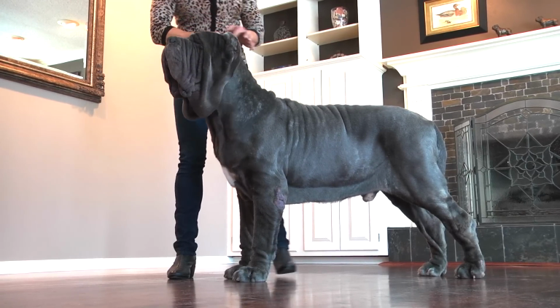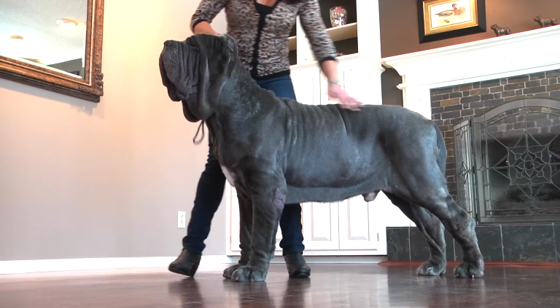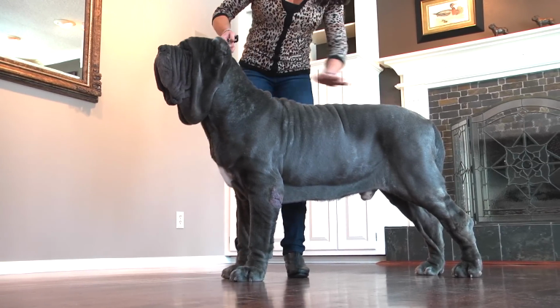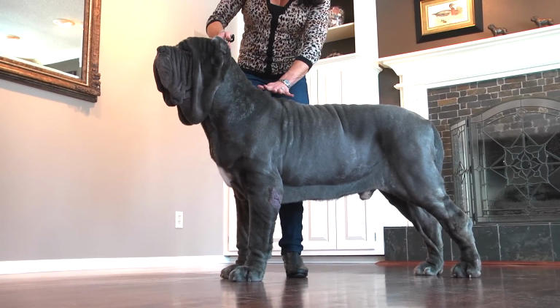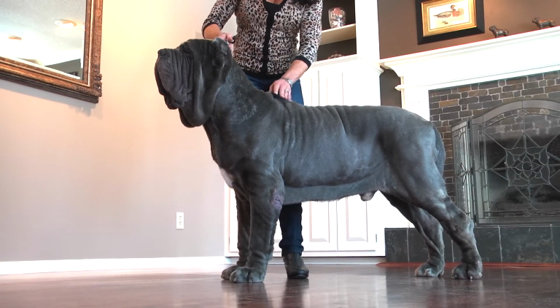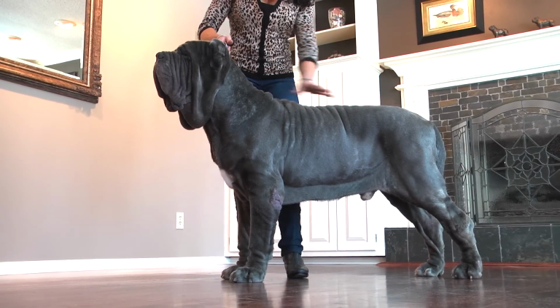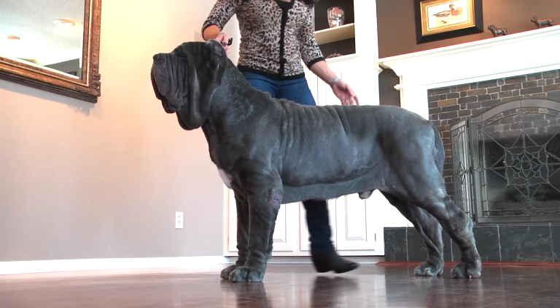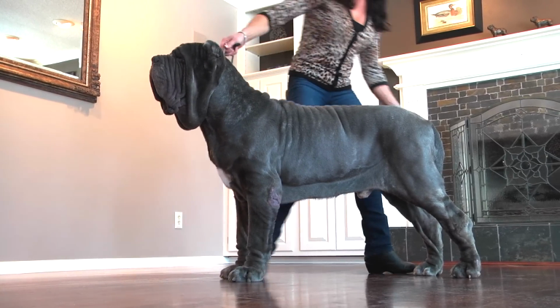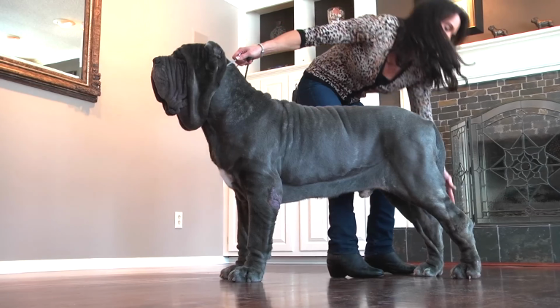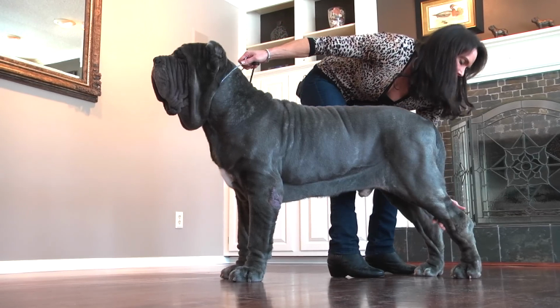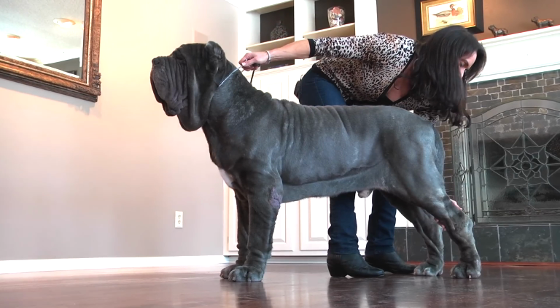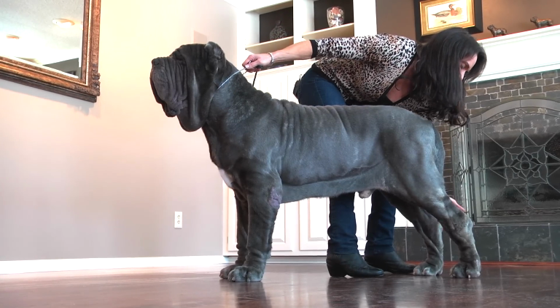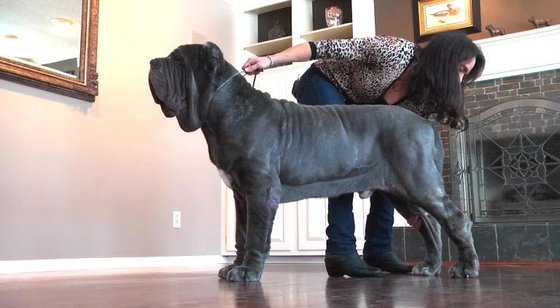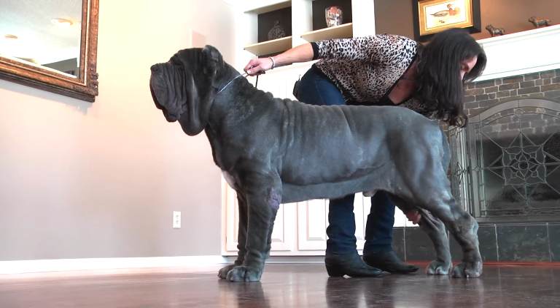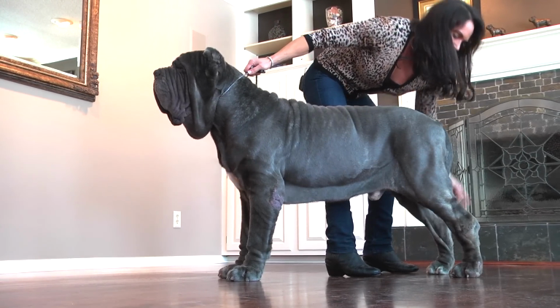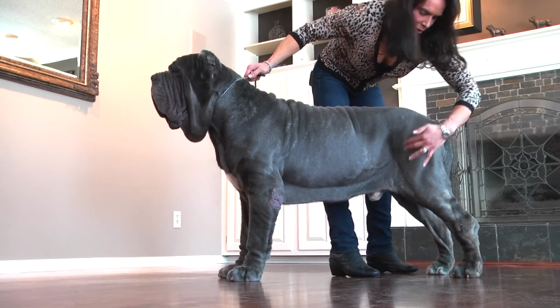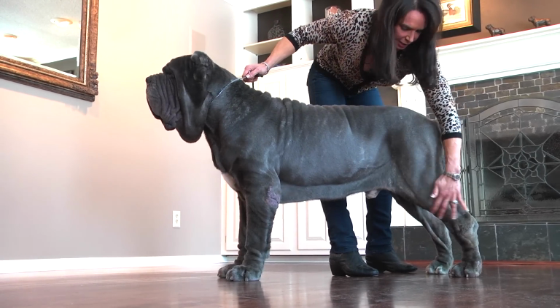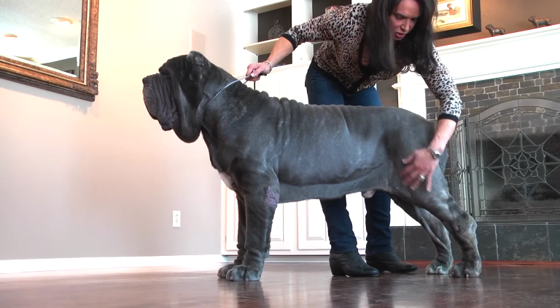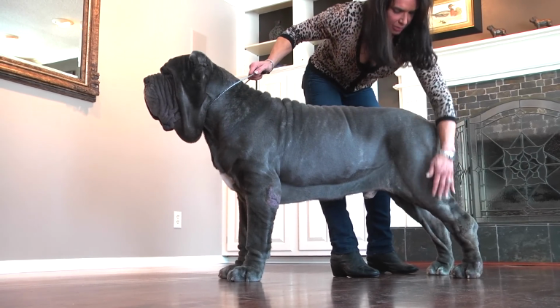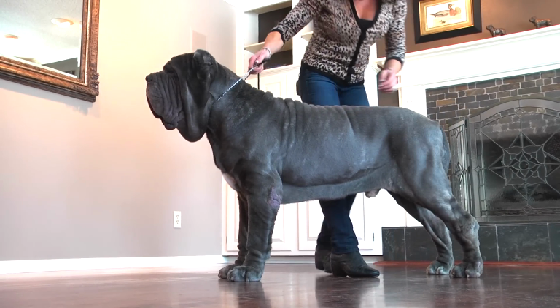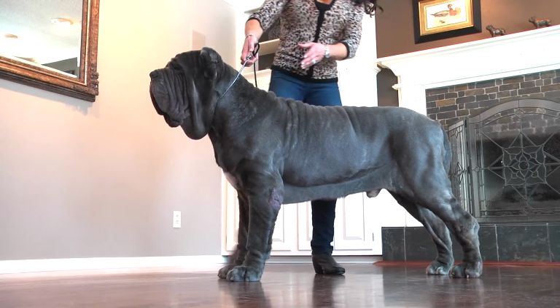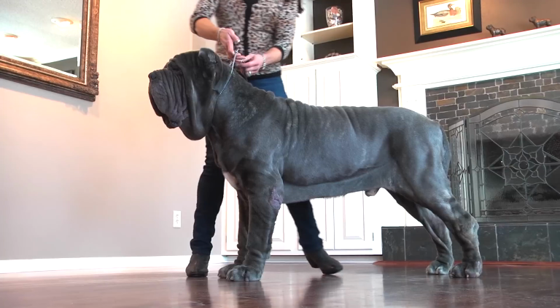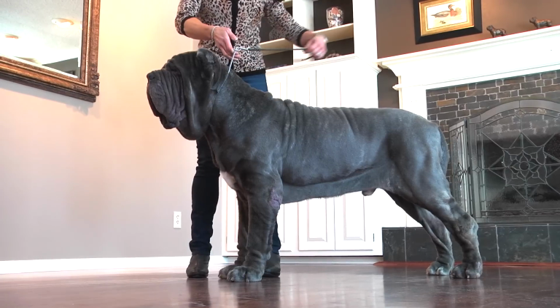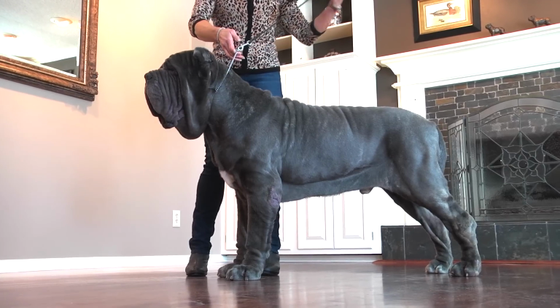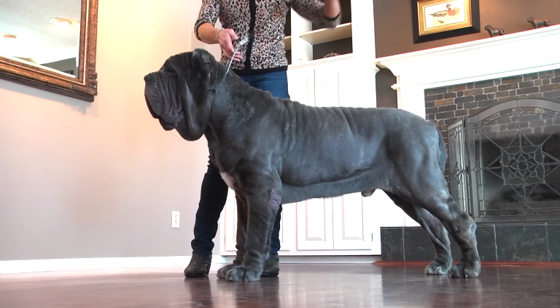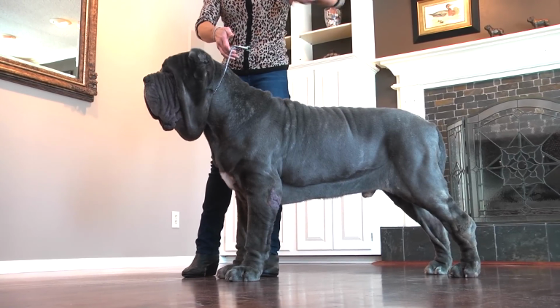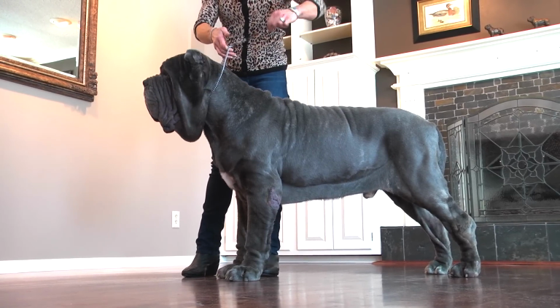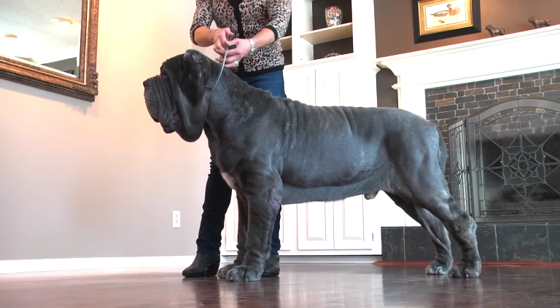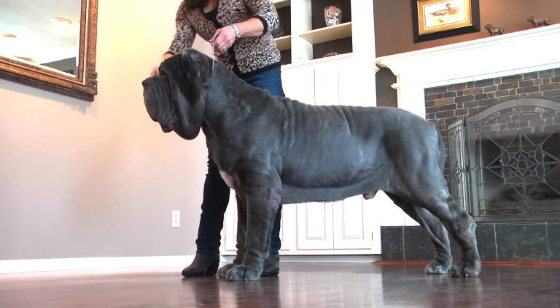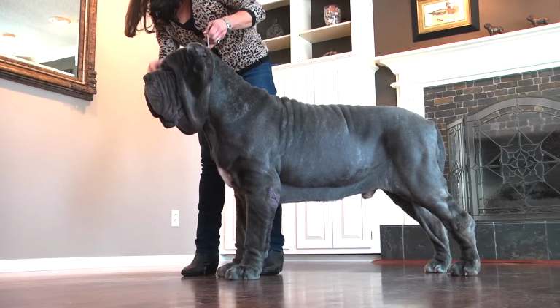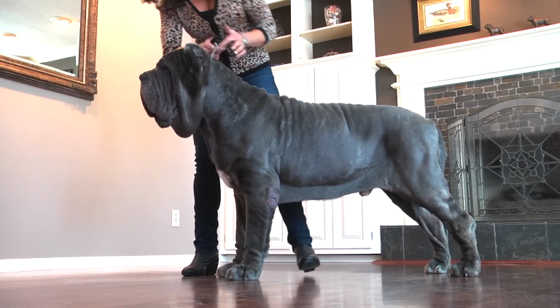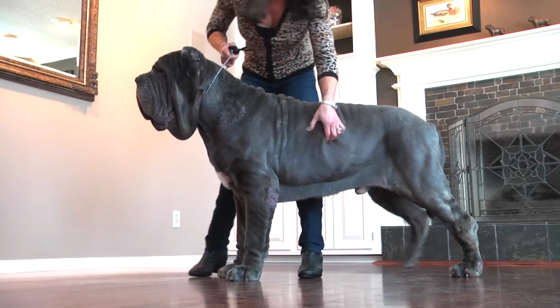They're longer than they are tall — a rectangle. They should have moderate angulation at the back leg, and loose skin.